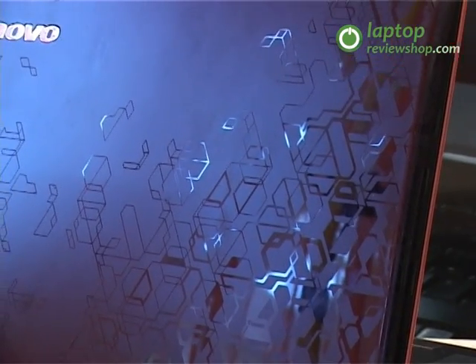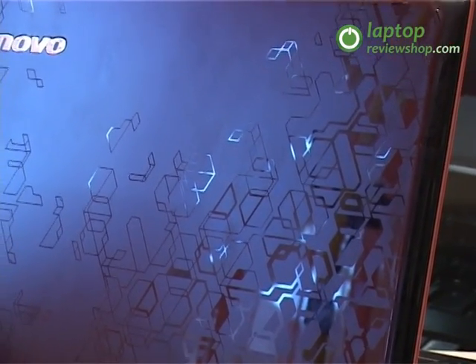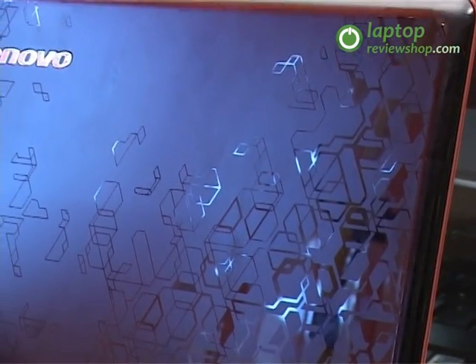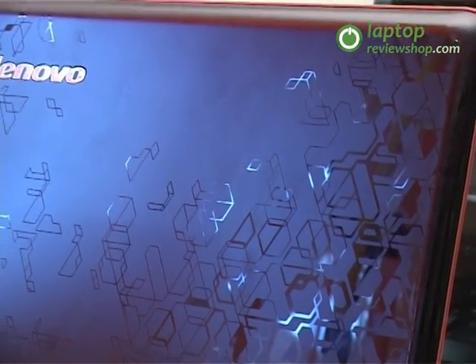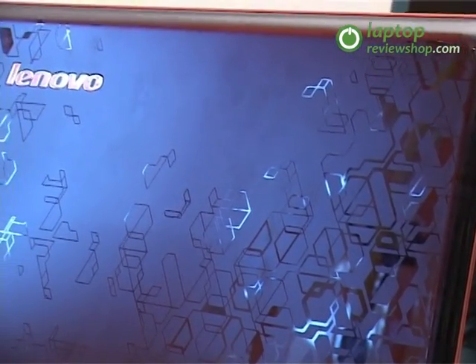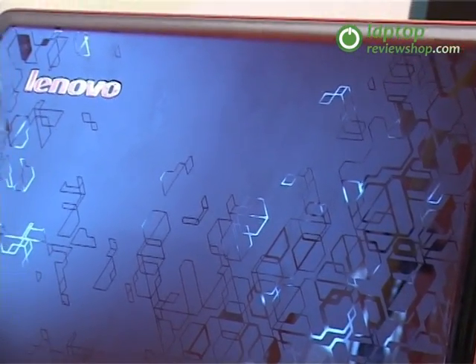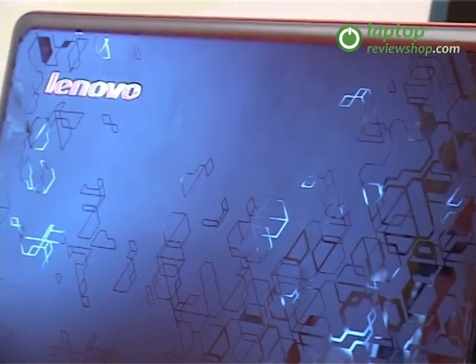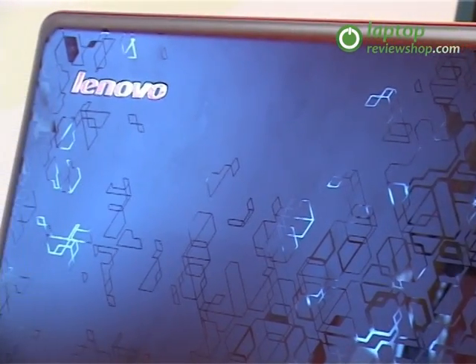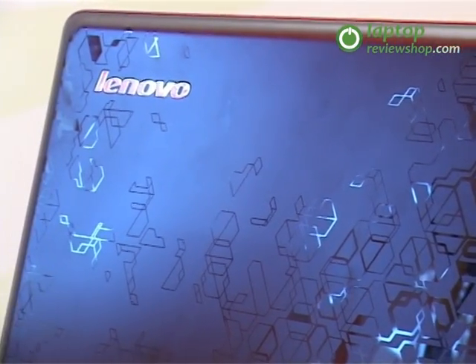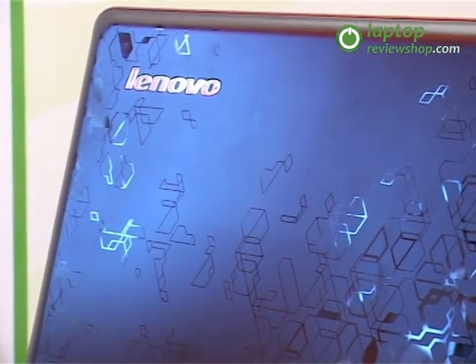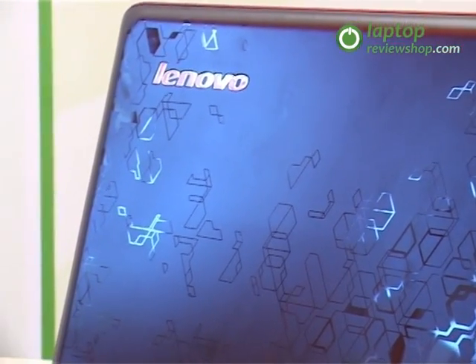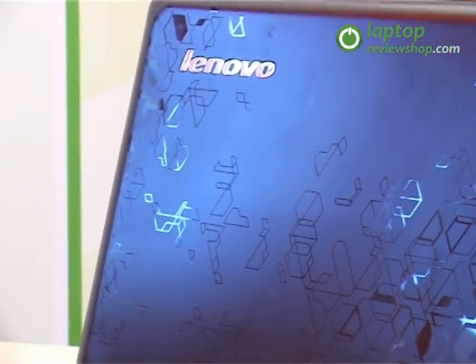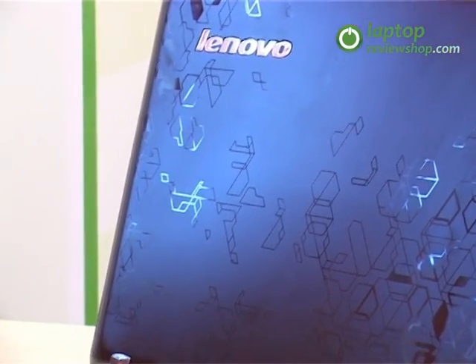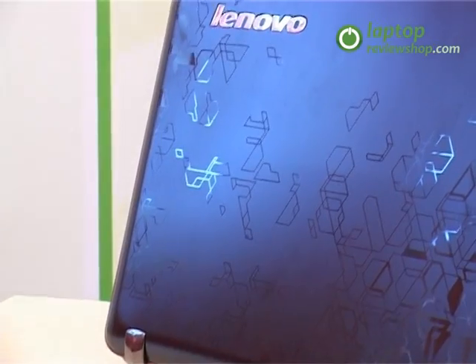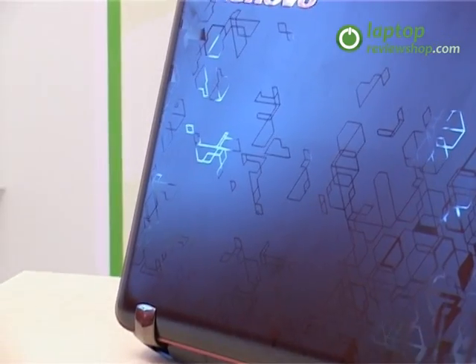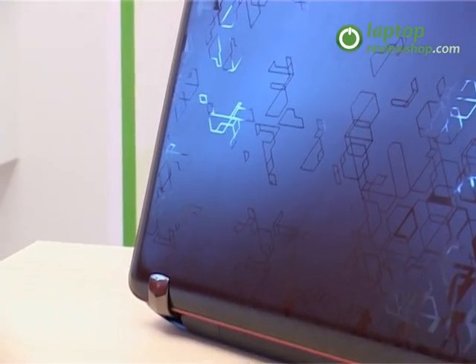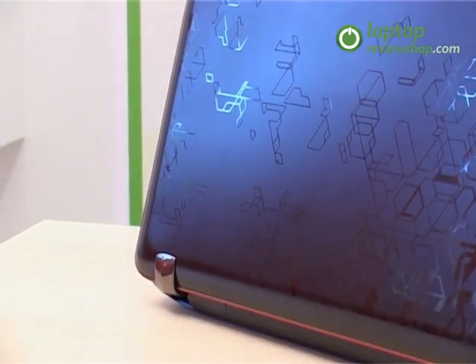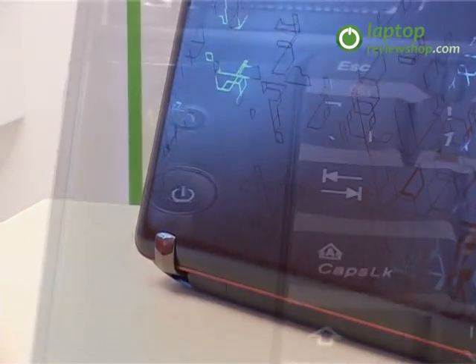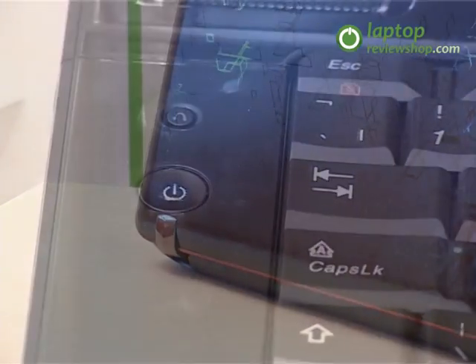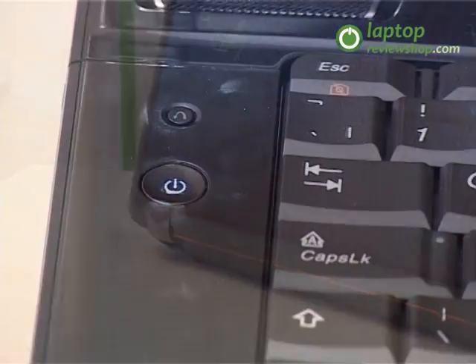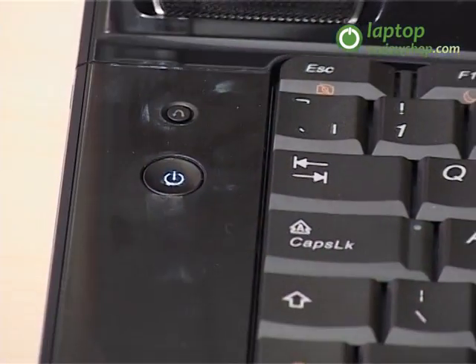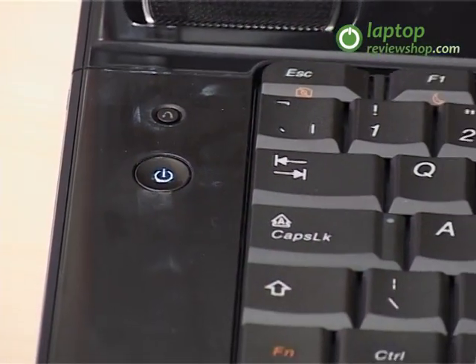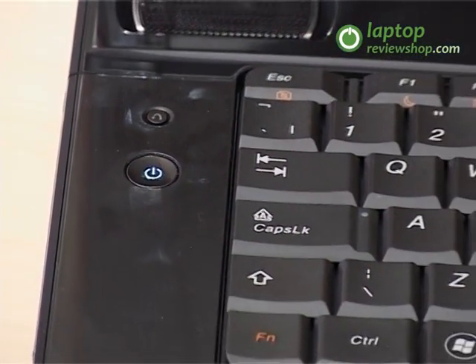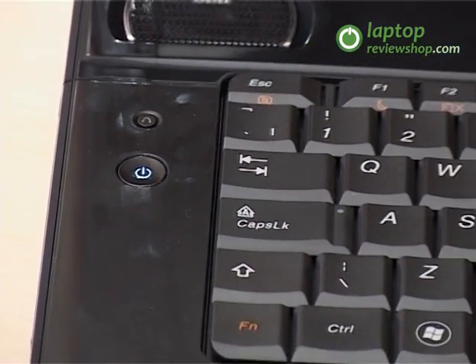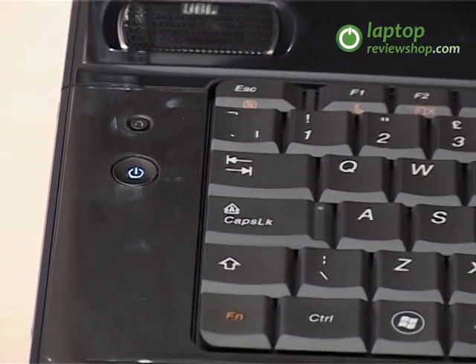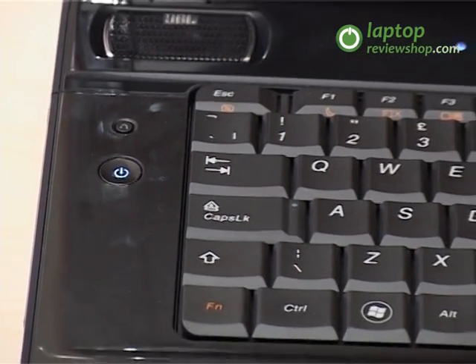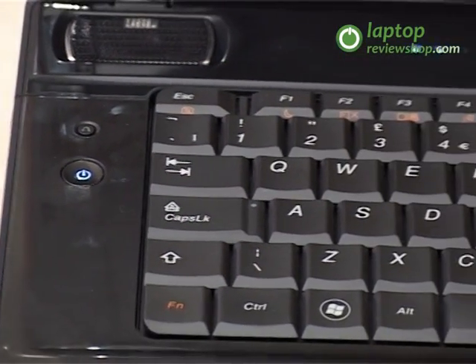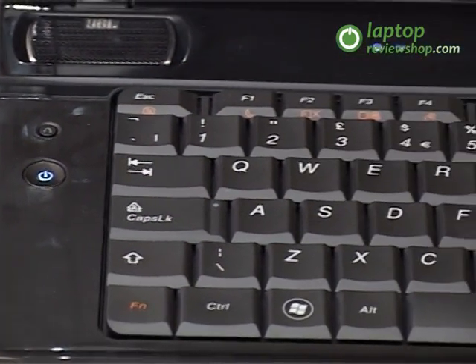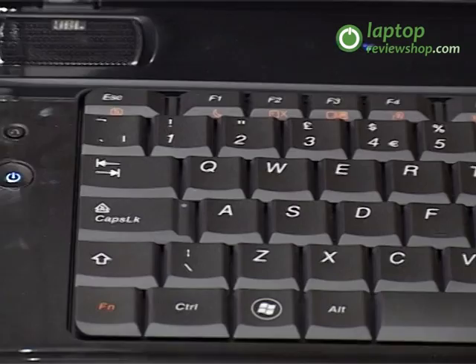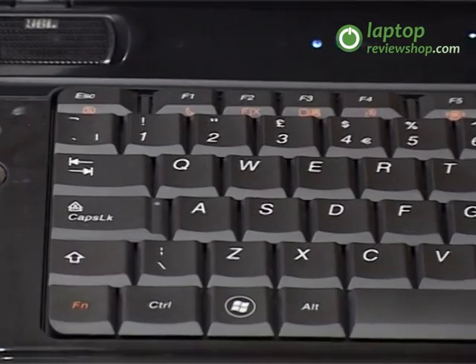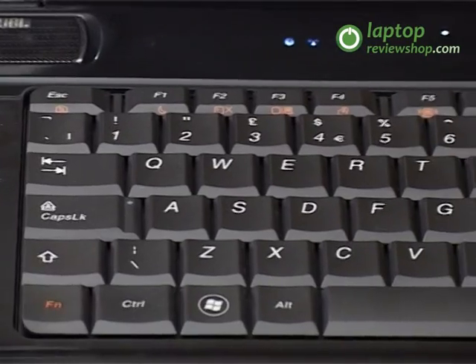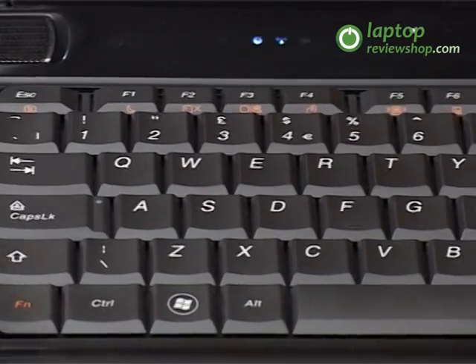The IdeaPad Y560 has a keyboard and a touchpad similar to the rest of the Y-series line. The keyboard is backed by a strong support to ensure long life and durability.